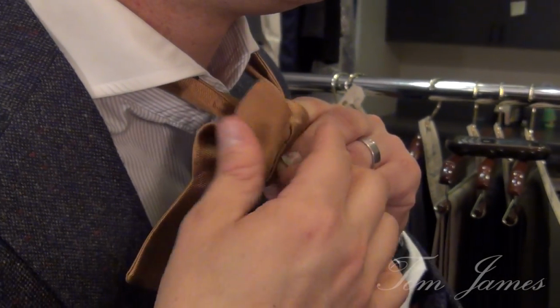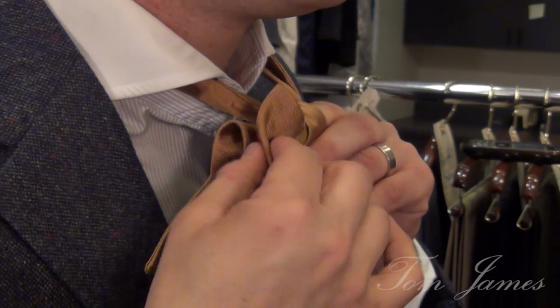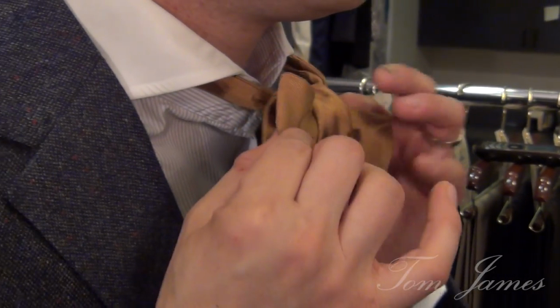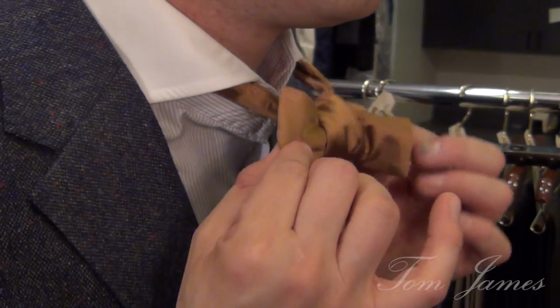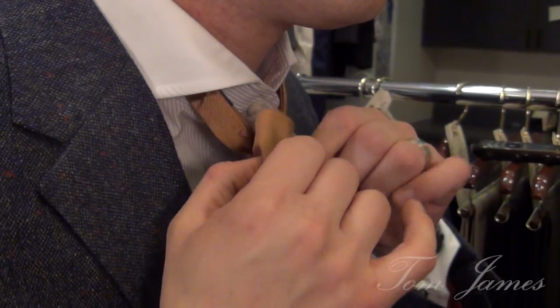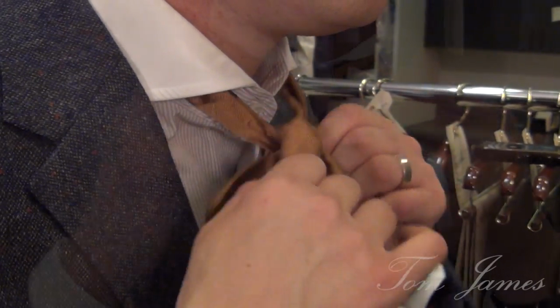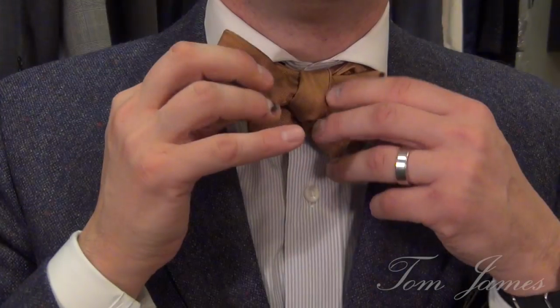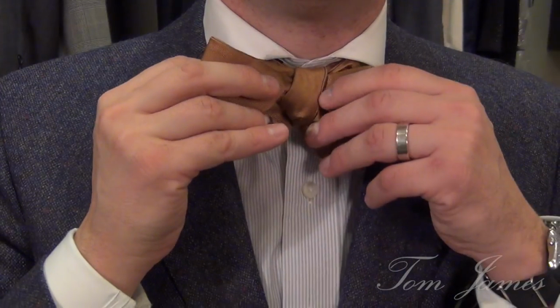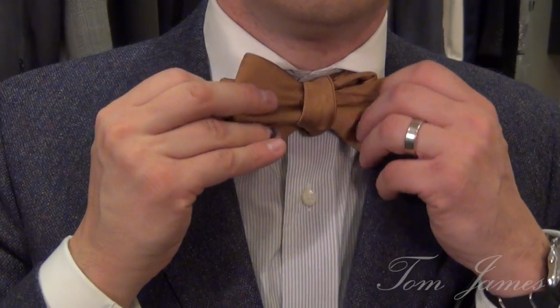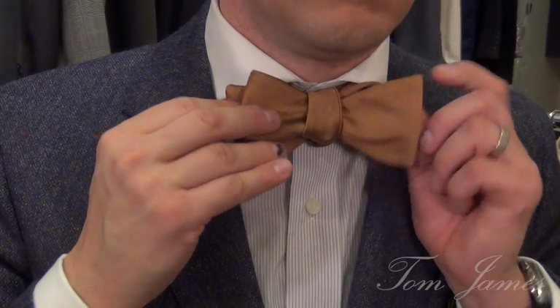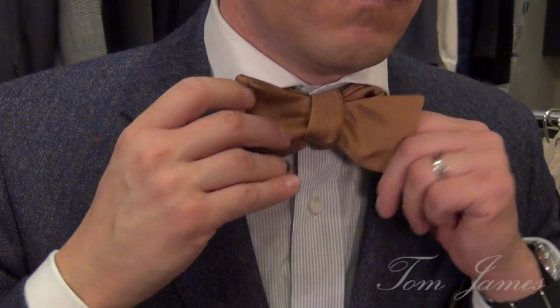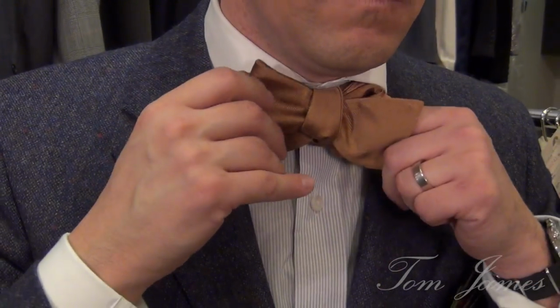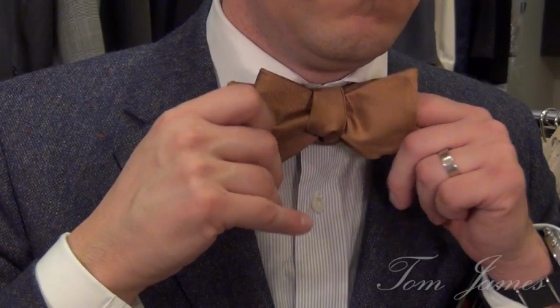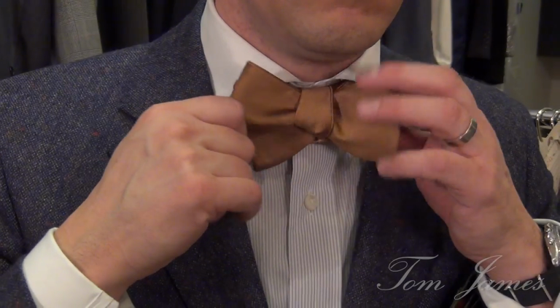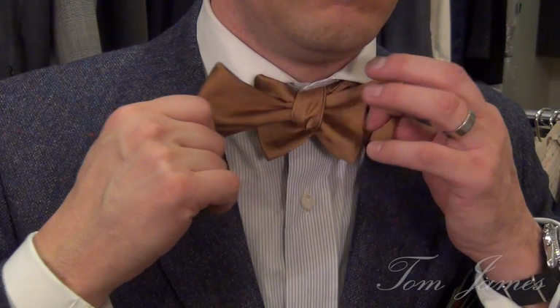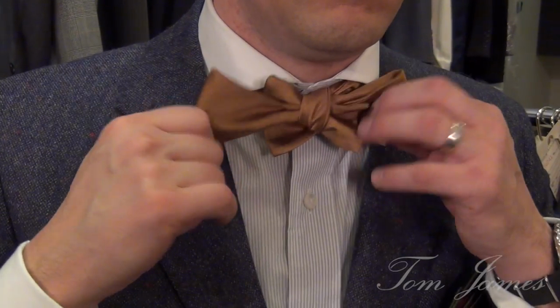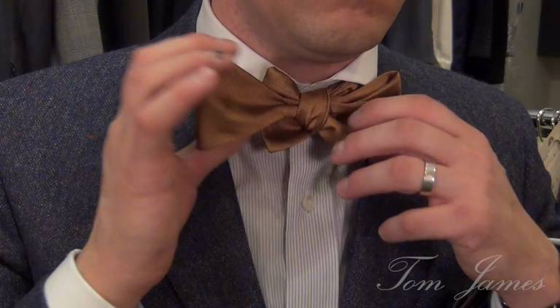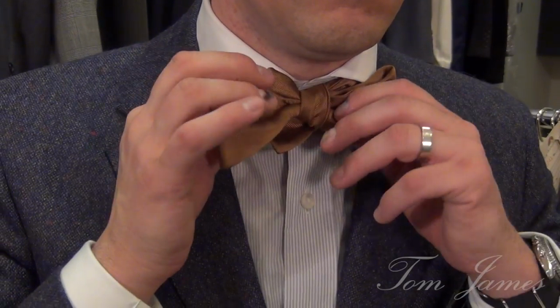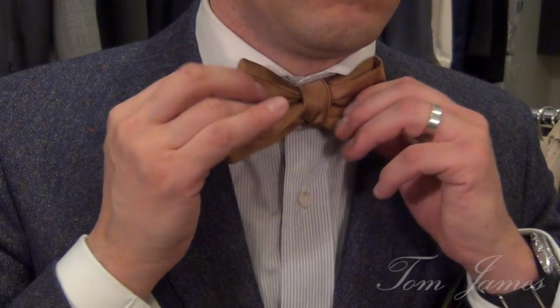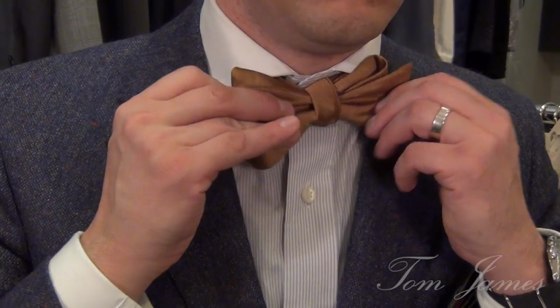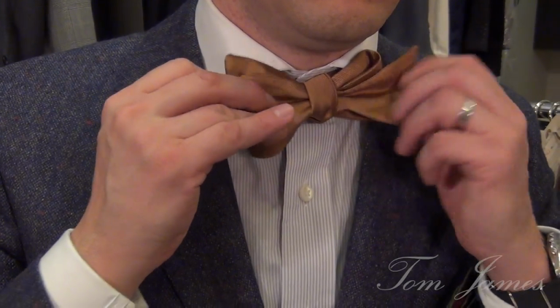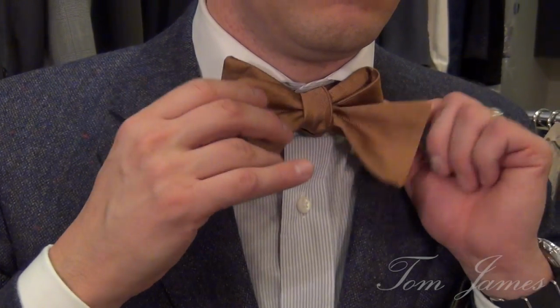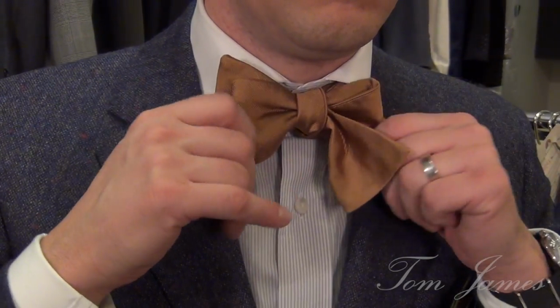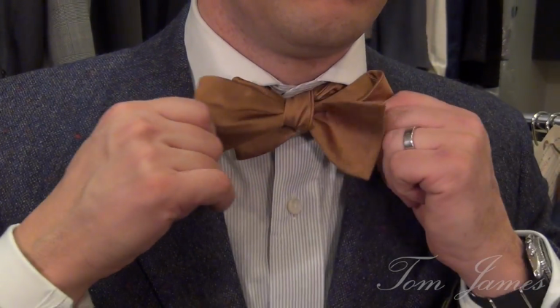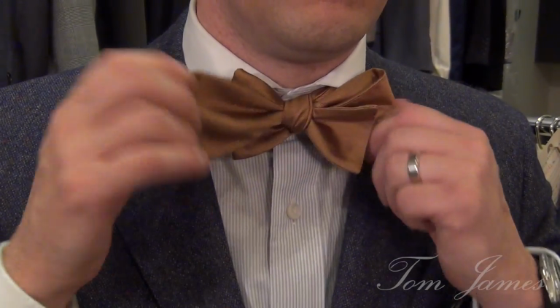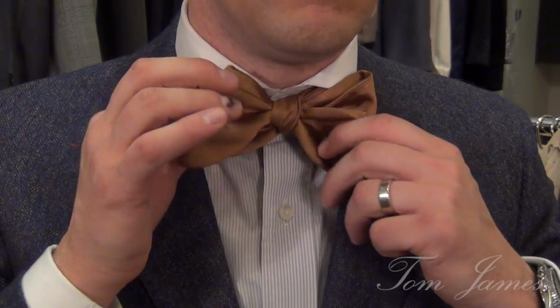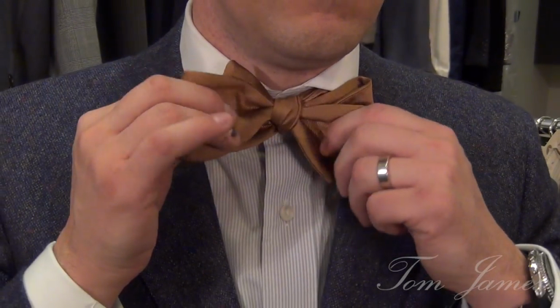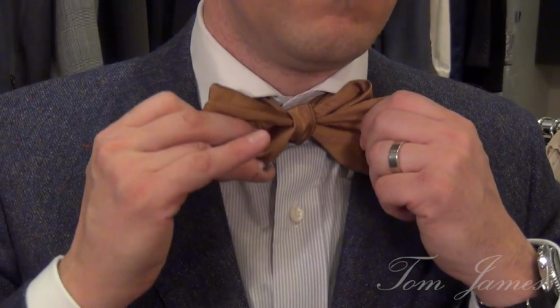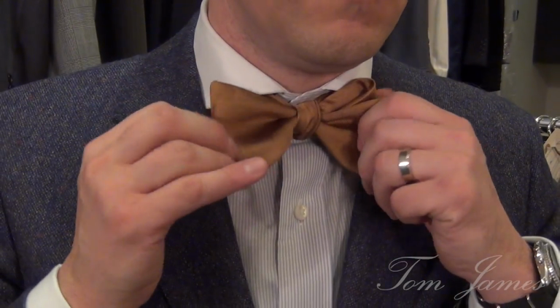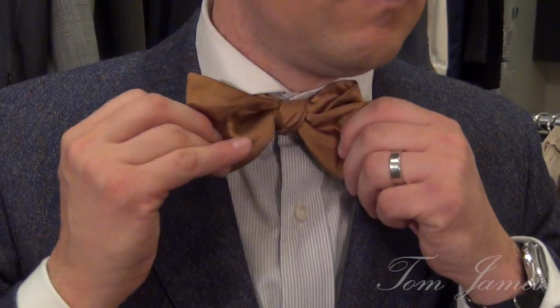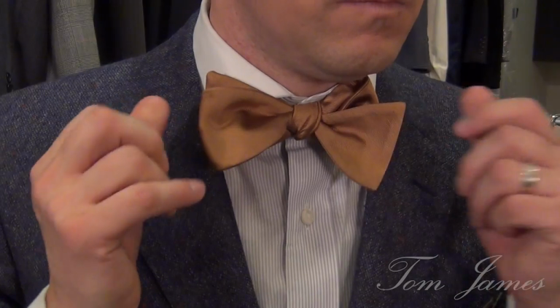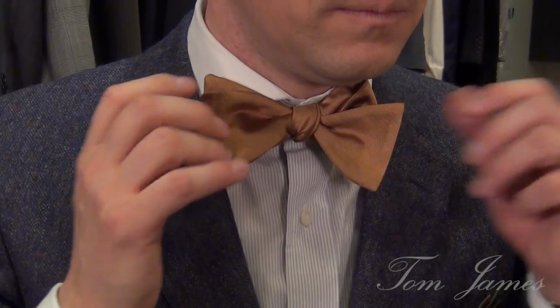And then it's just a matter of tightening. When you pull the free parts, you loosen, and when you pull the two loops, you tighten. Loosen, tighten.